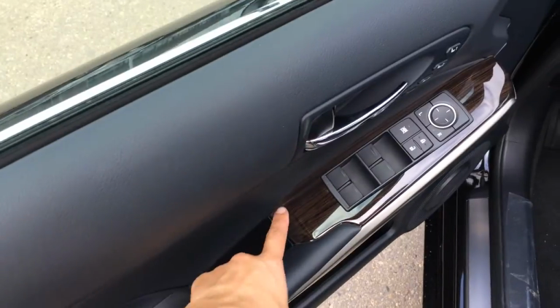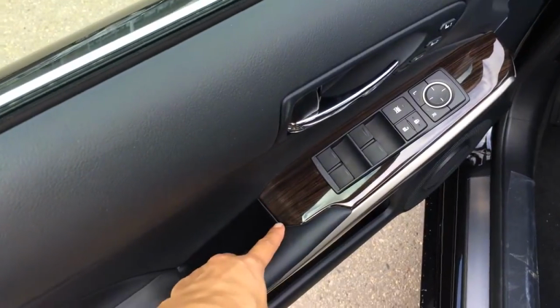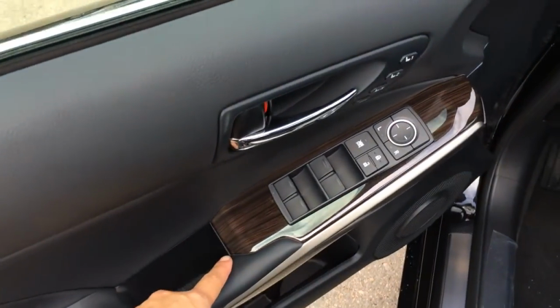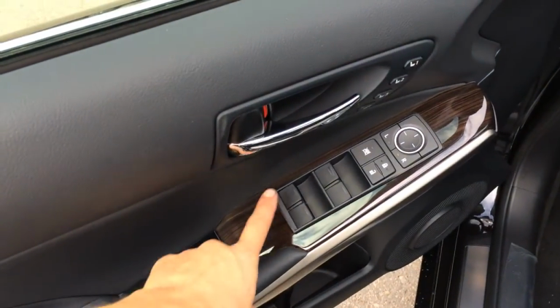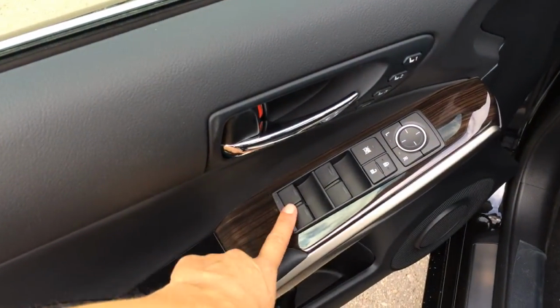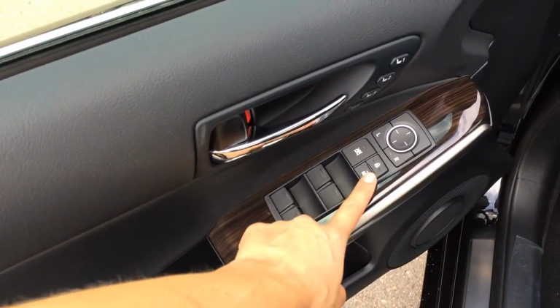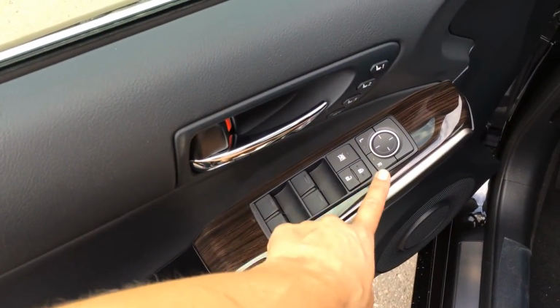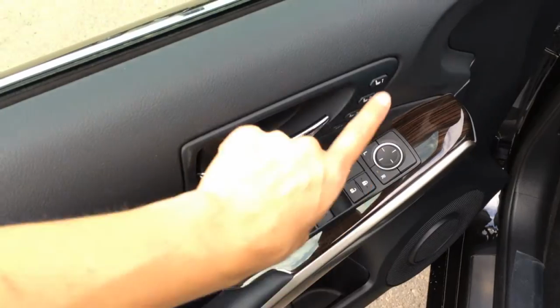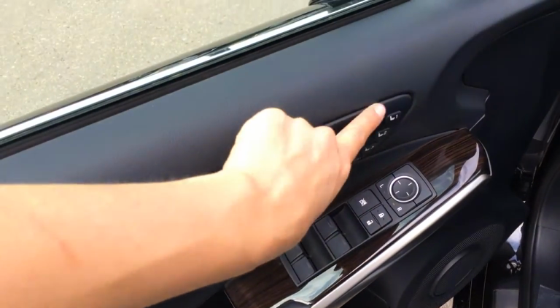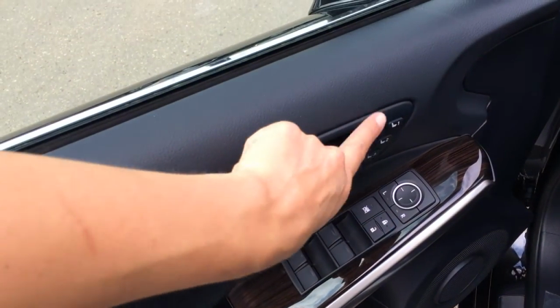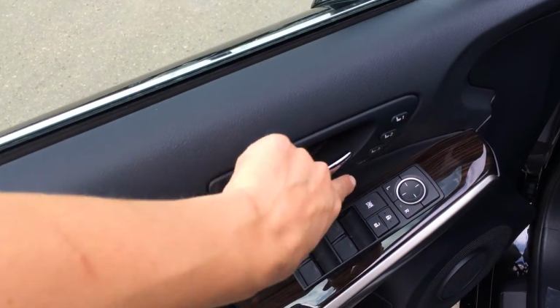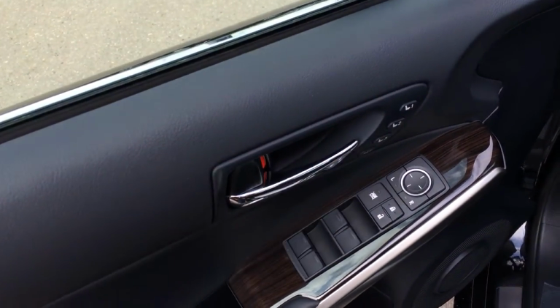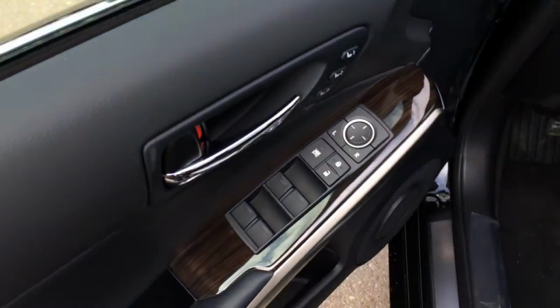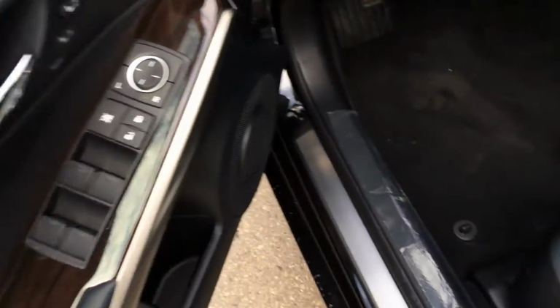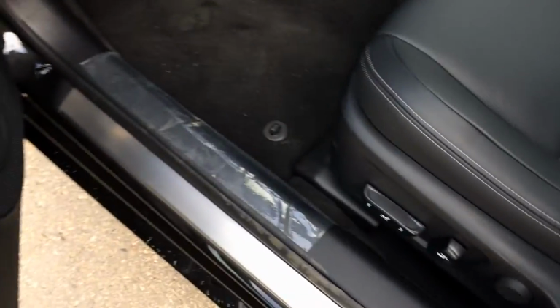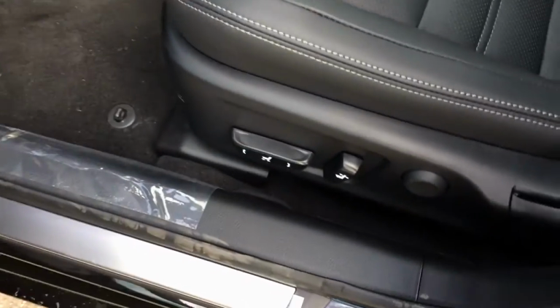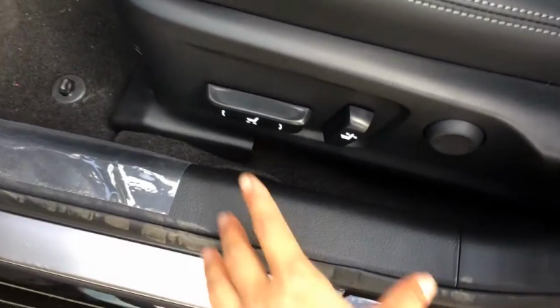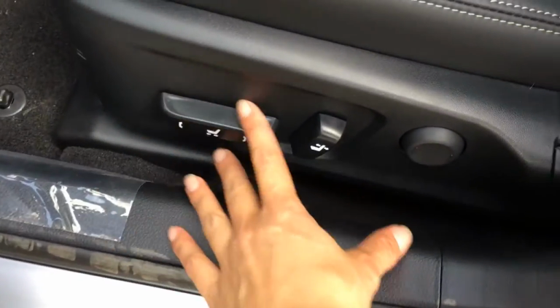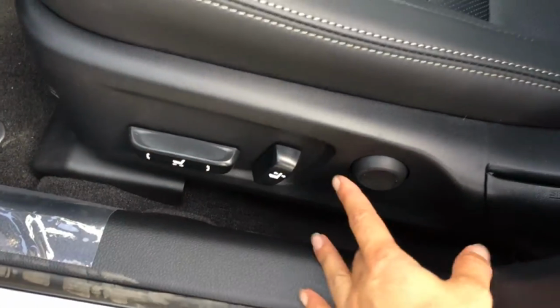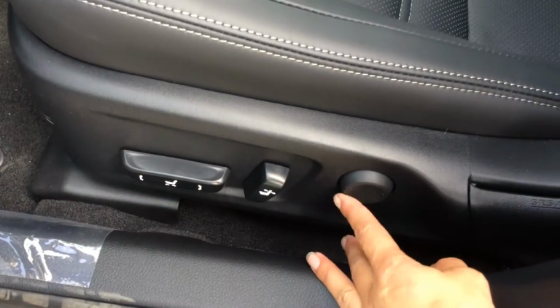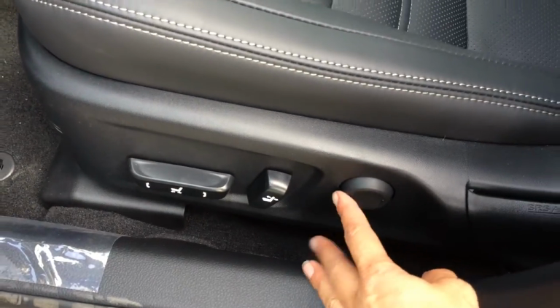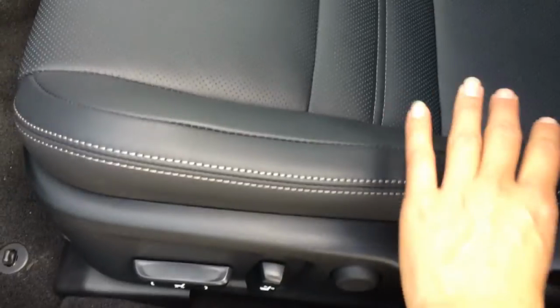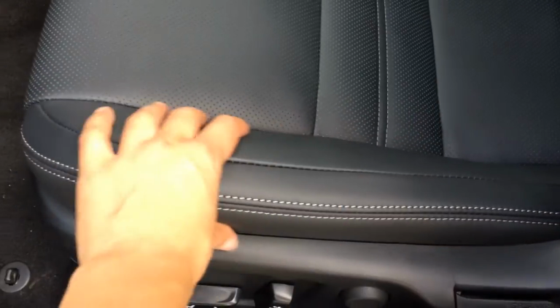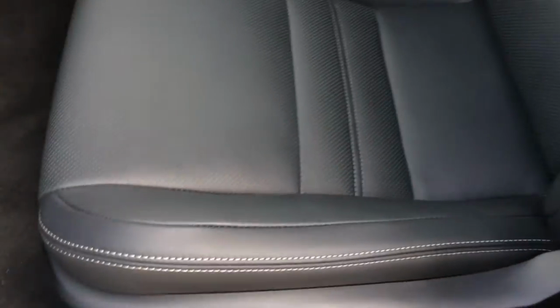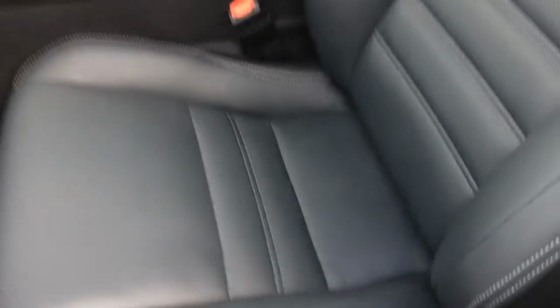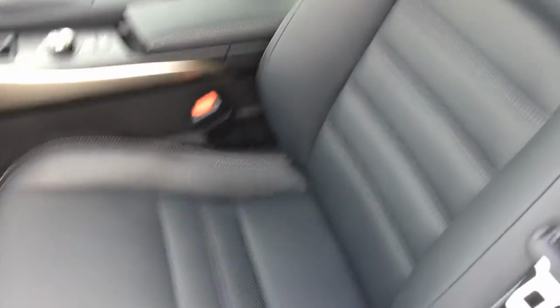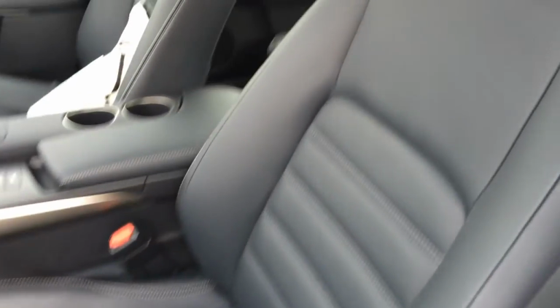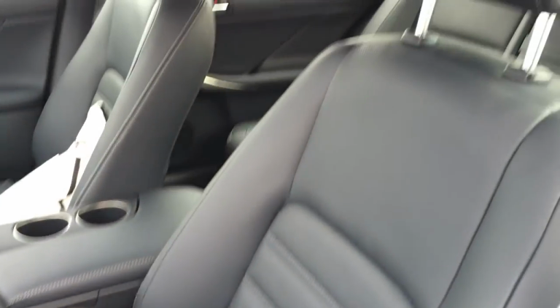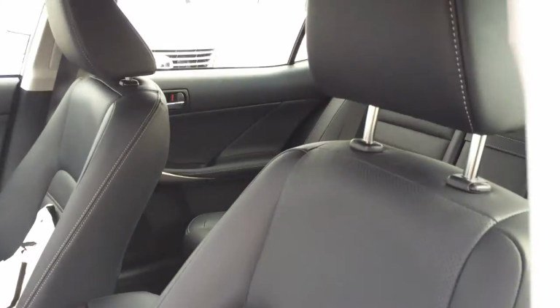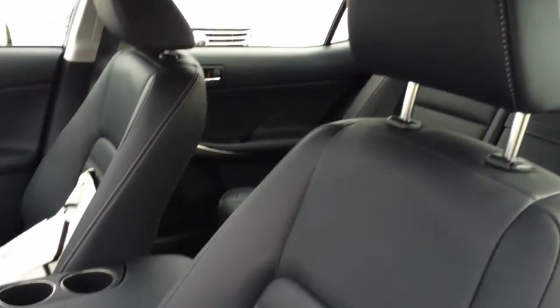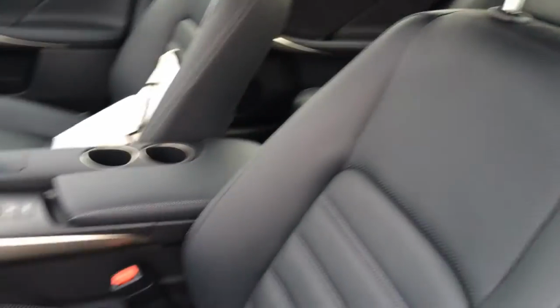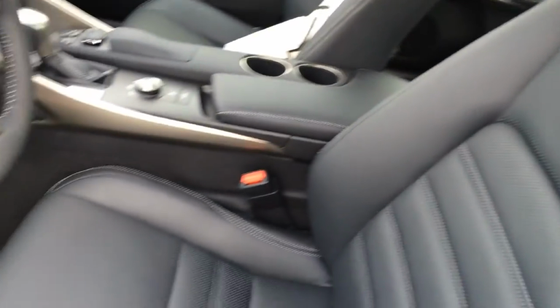So you get powered windows, locks, and side mirrors. Driver seat memory is linked to your steering wheel and side mirrors. Power adjustable front seats, driver has lumbar support. They're bucket seats so they fit you nice and snug, plus with adjustable headrests.